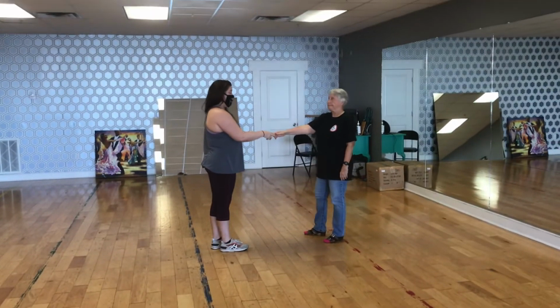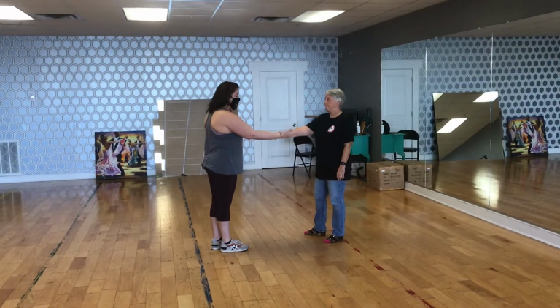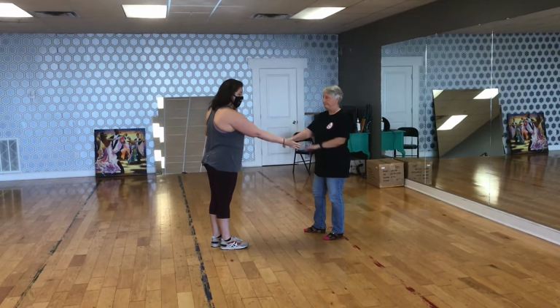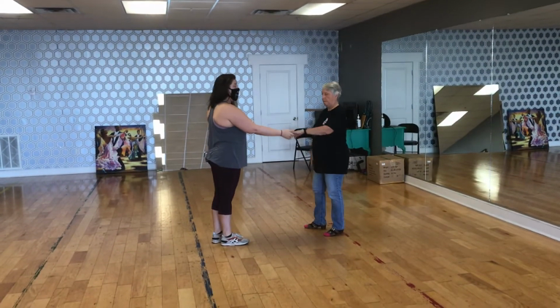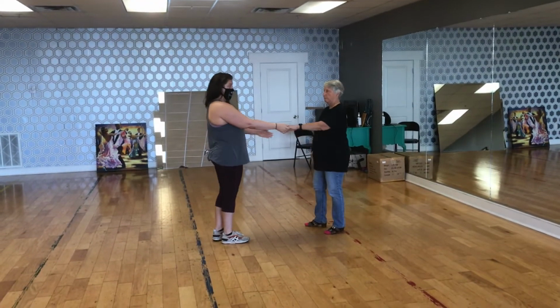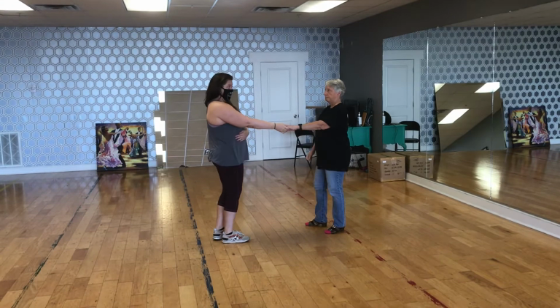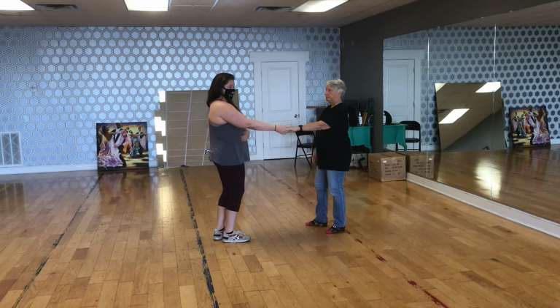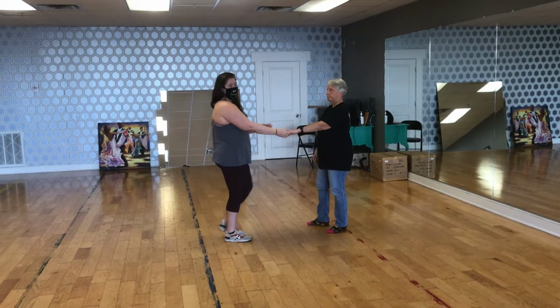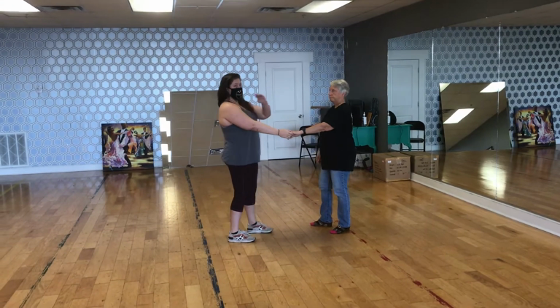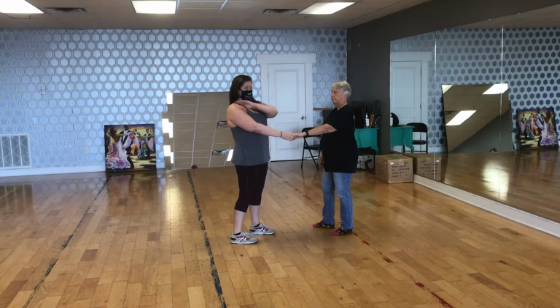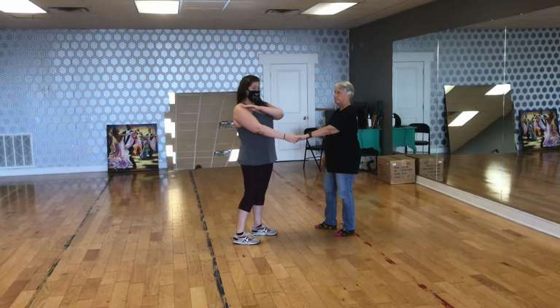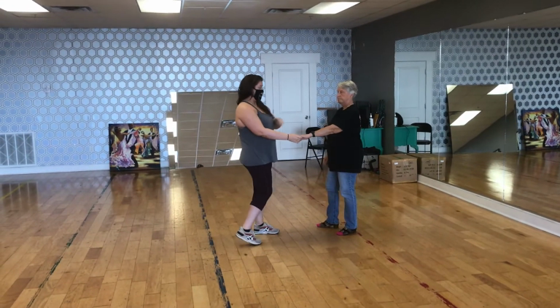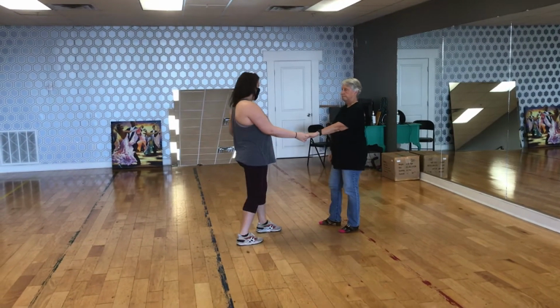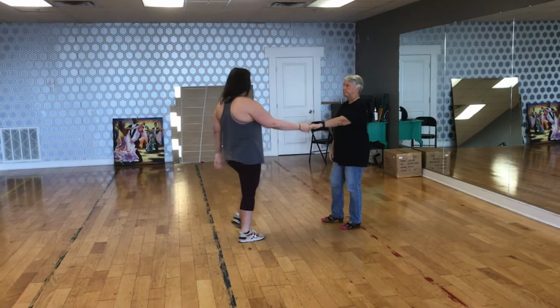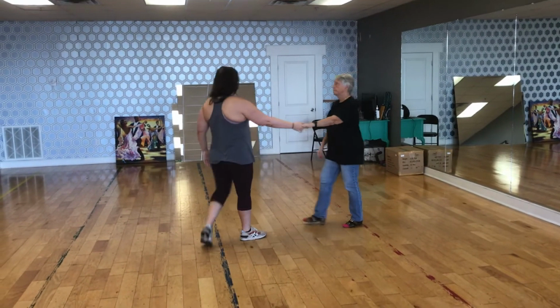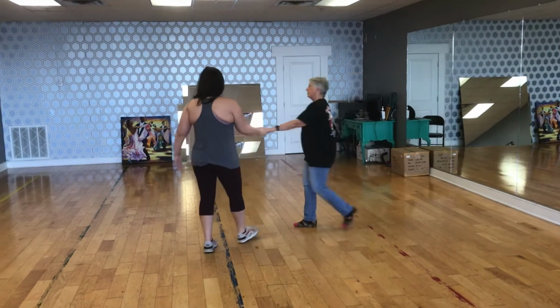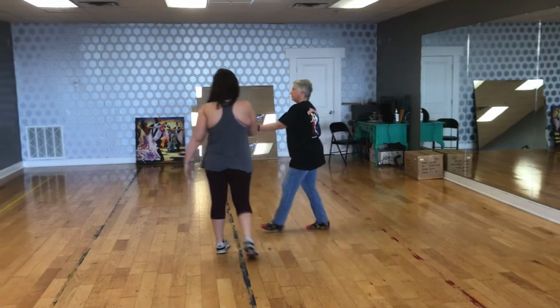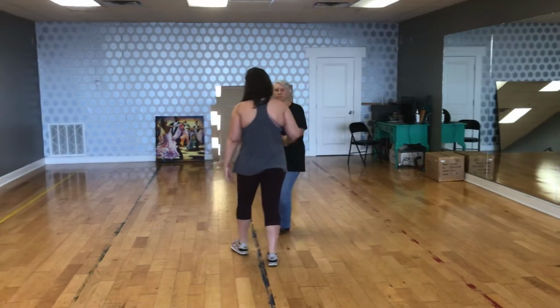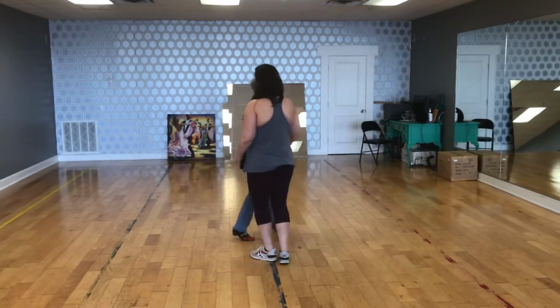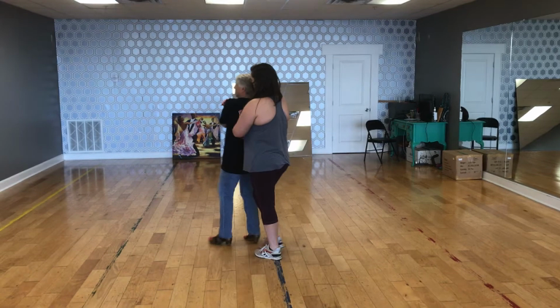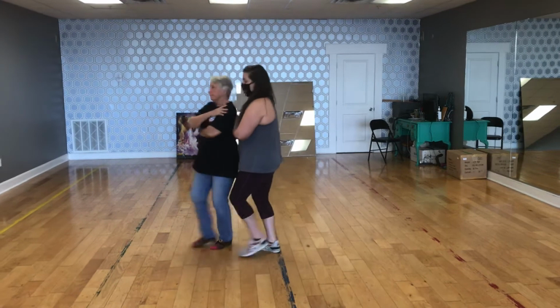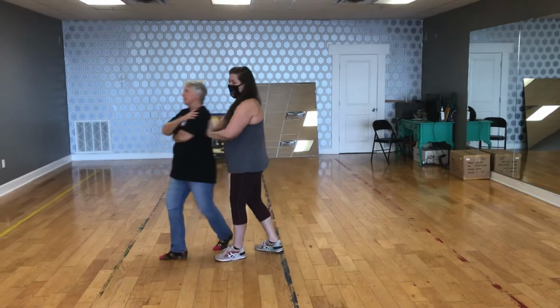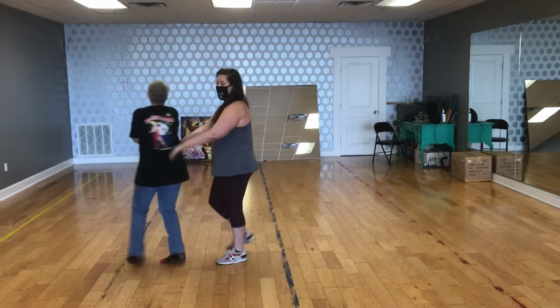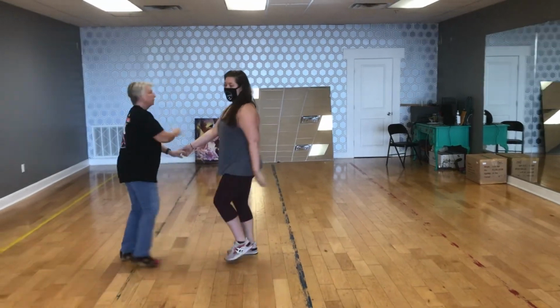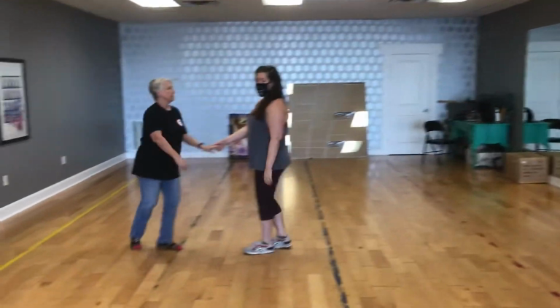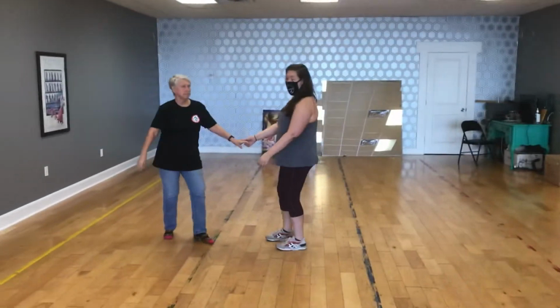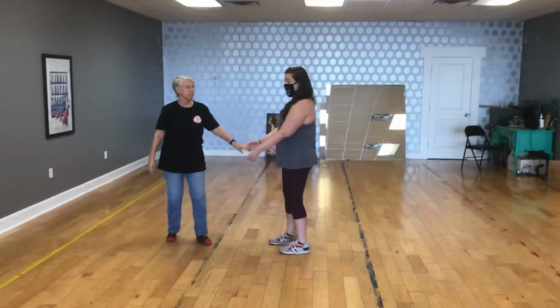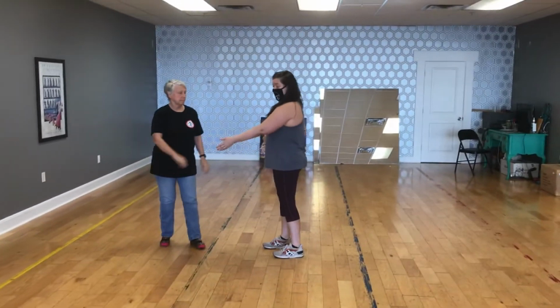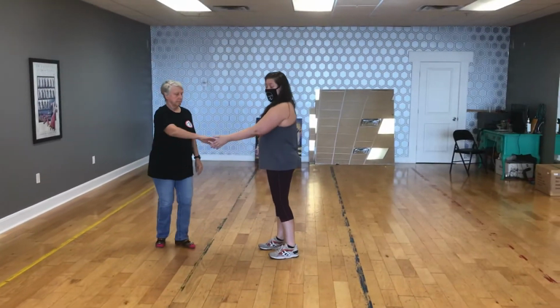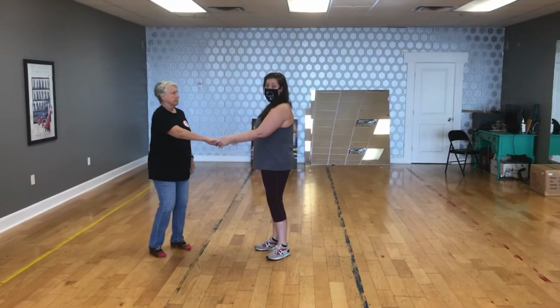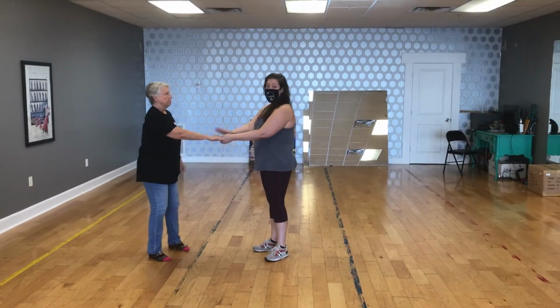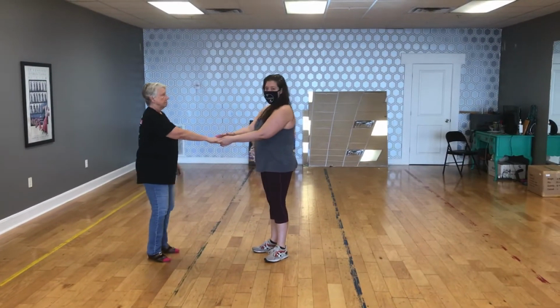Then we did one where we wrap in. Ladies, remember, put your hand over the top. Walk, walk, roll her in, roll her out, and then we did one with a hammer lock.